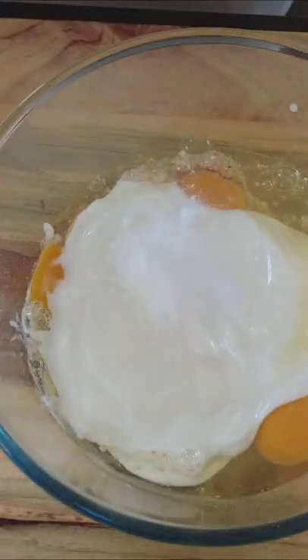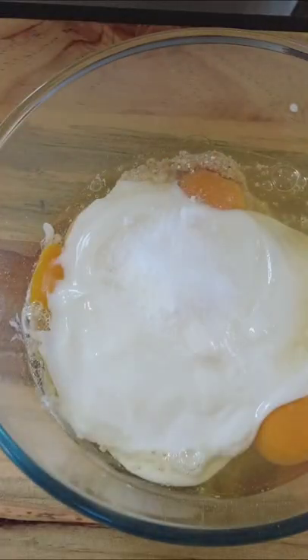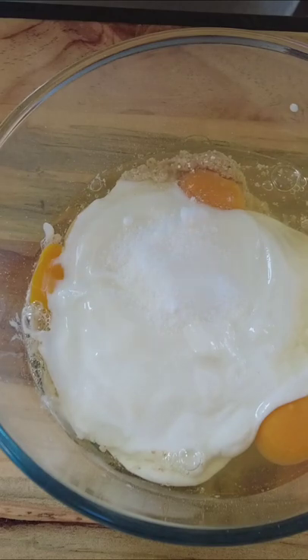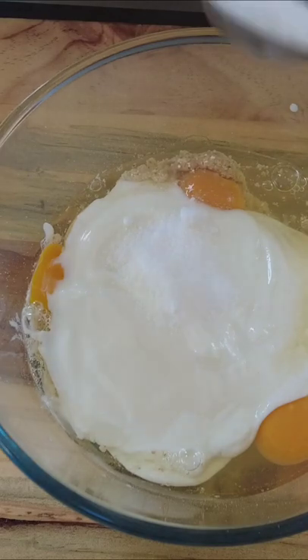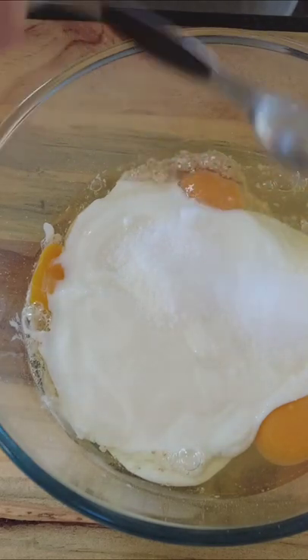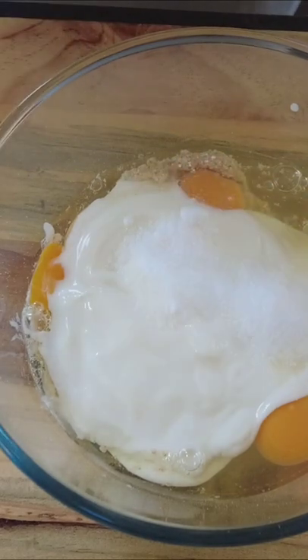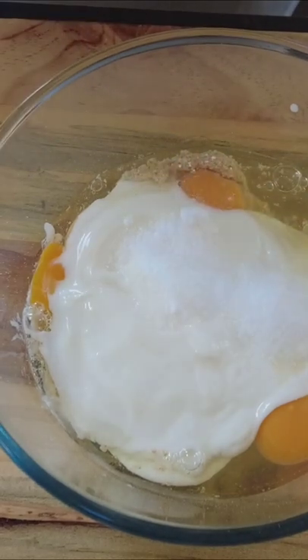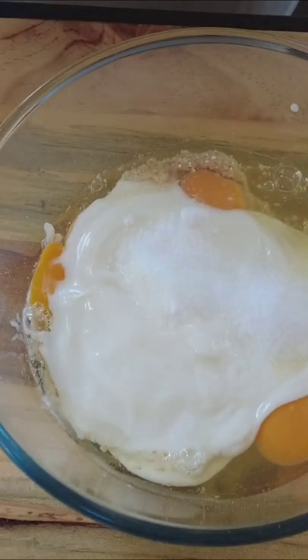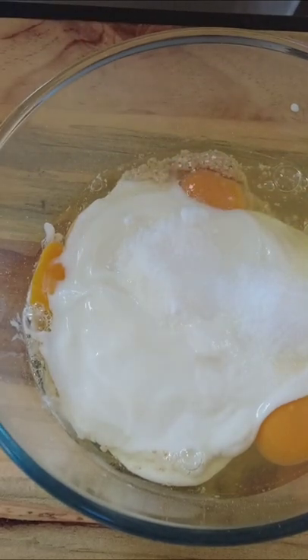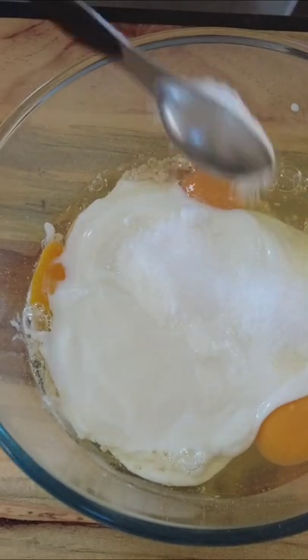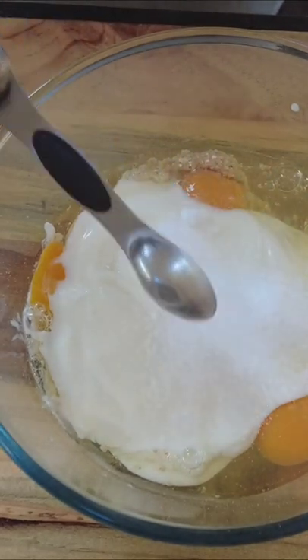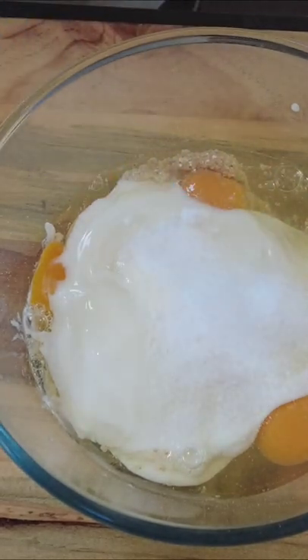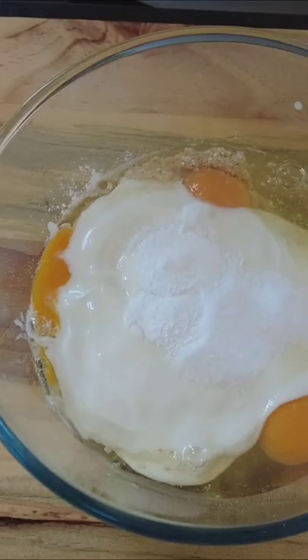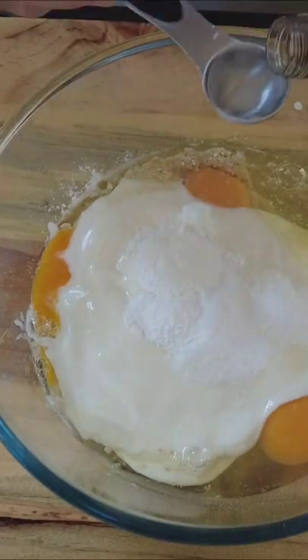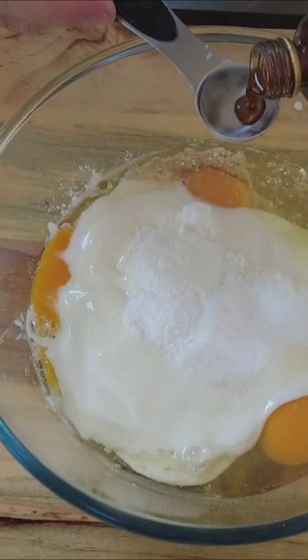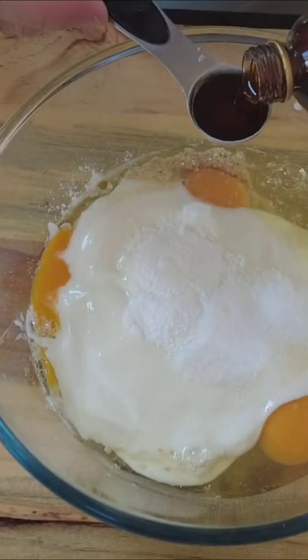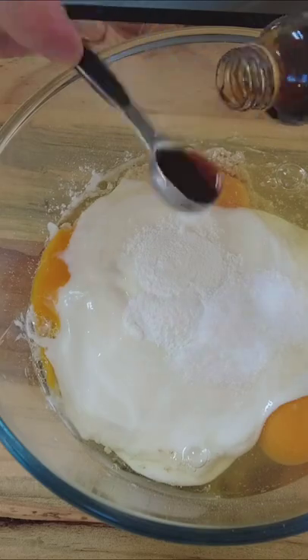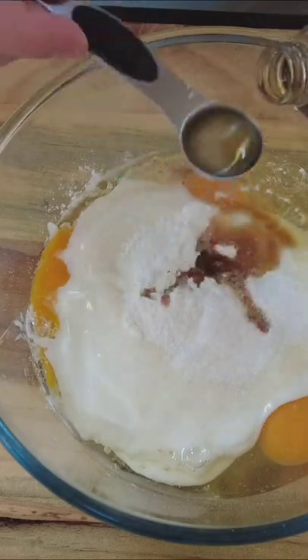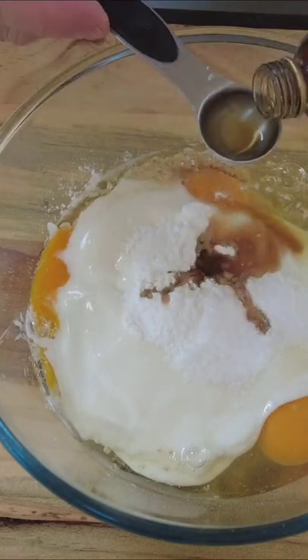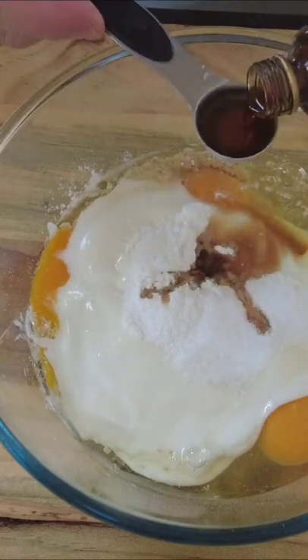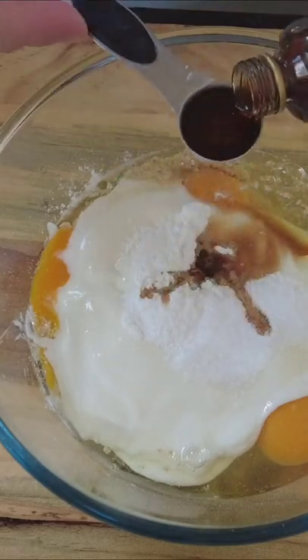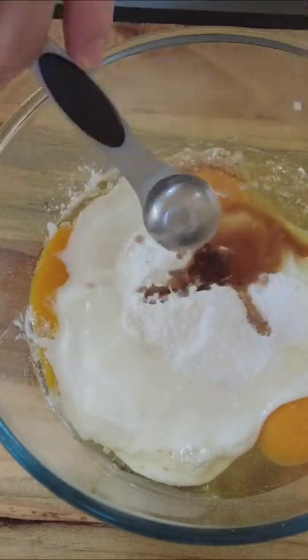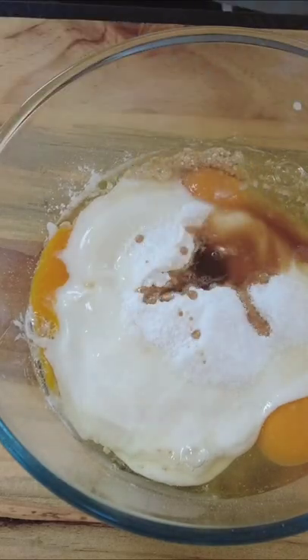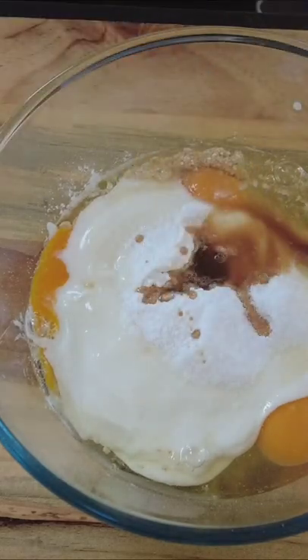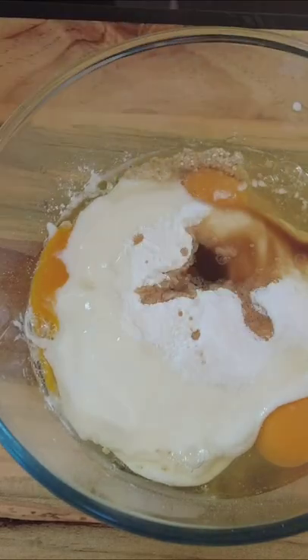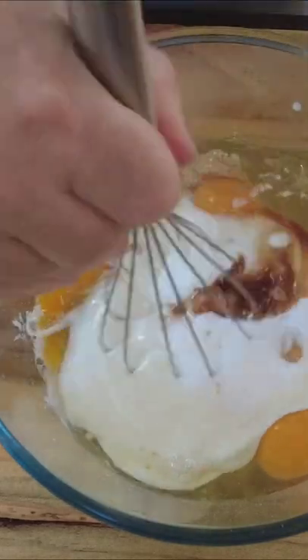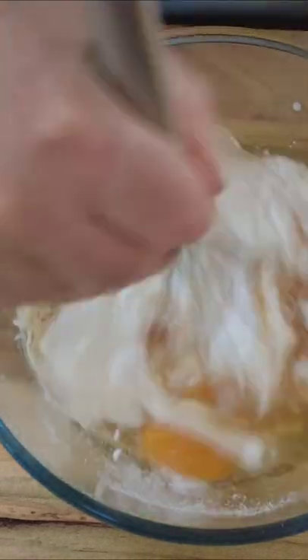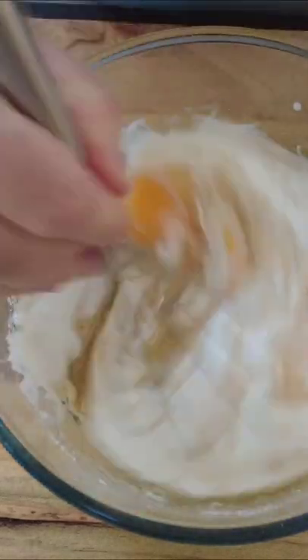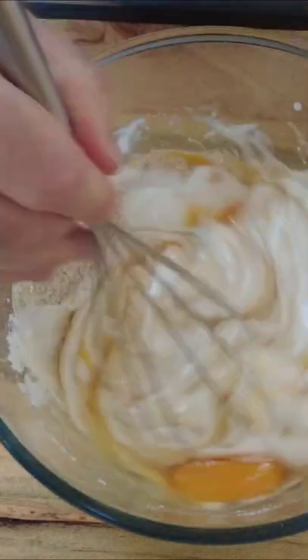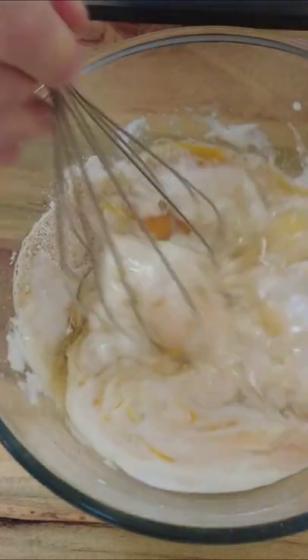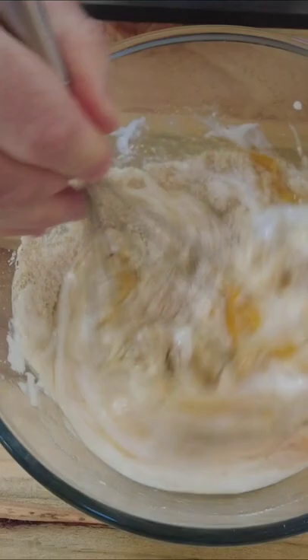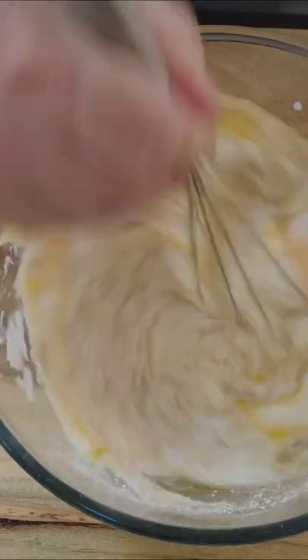To that we add eight tablespoons of fat-free Greek yogurt, one tablespoon of granulated sweetener, one teaspoon of baking powder, and one teaspoon of vanilla extract. Give that a whisk and set it to the side.